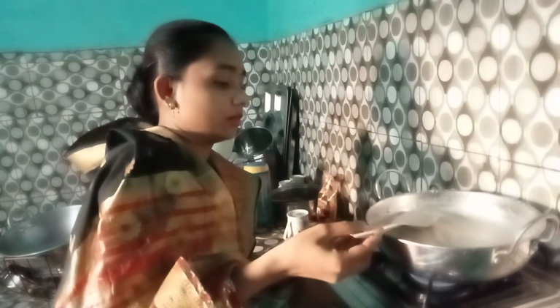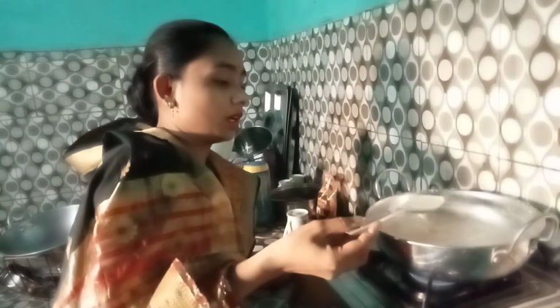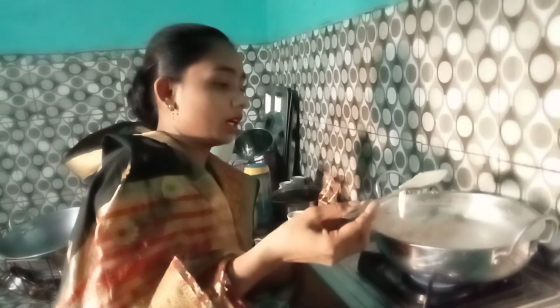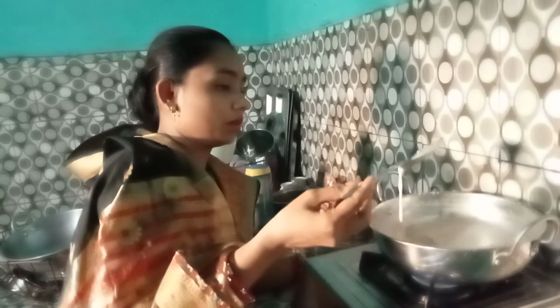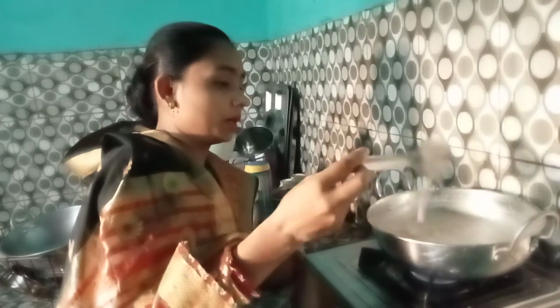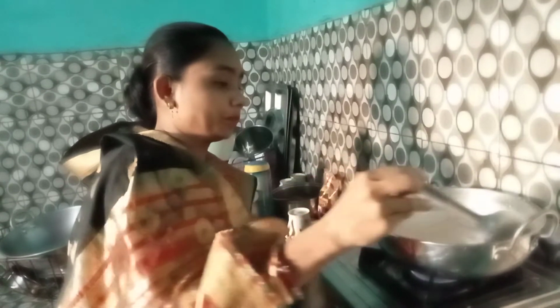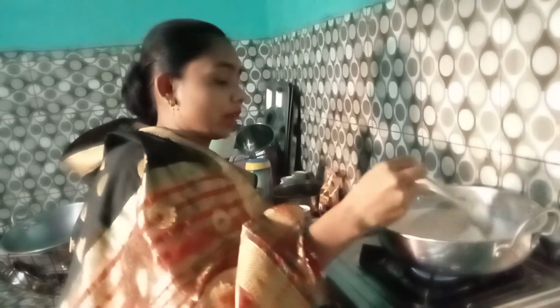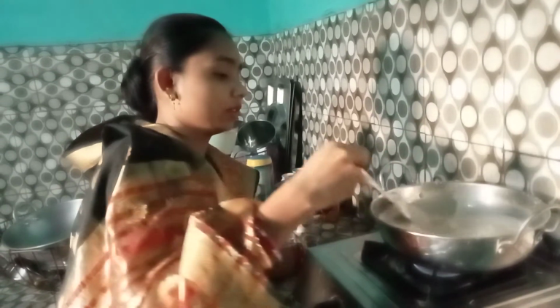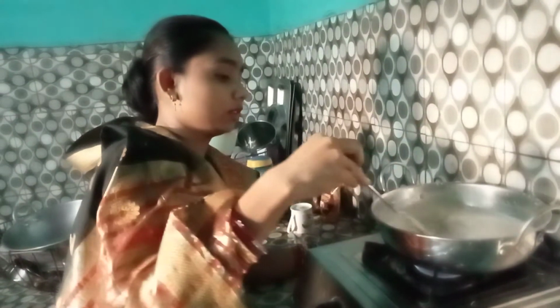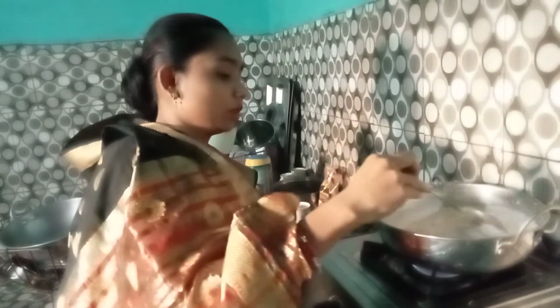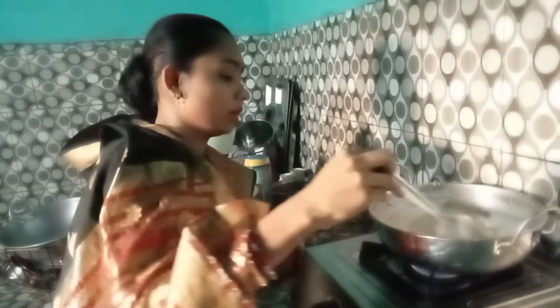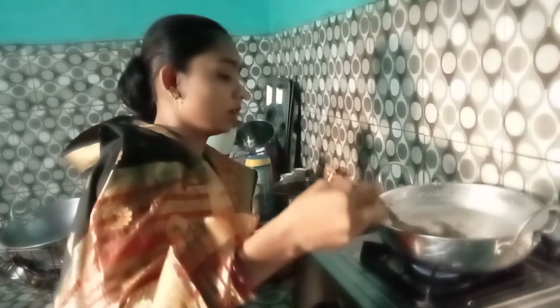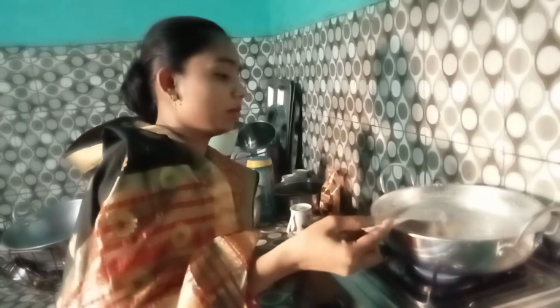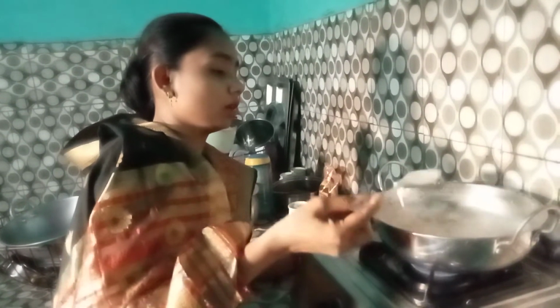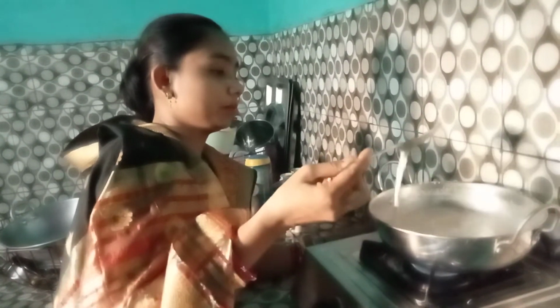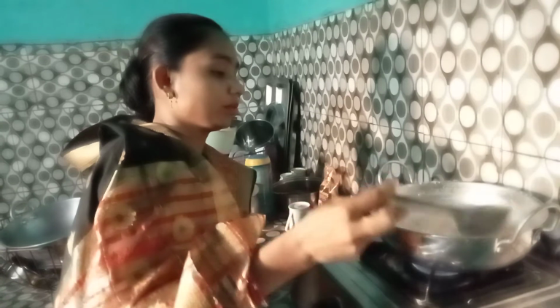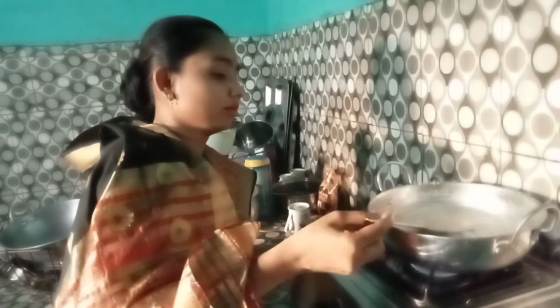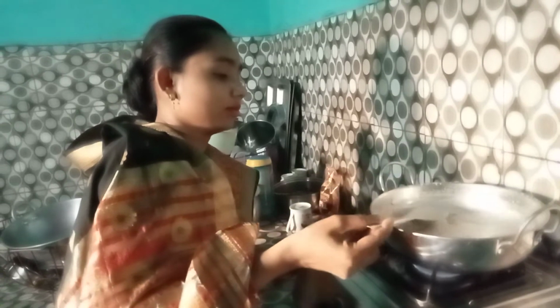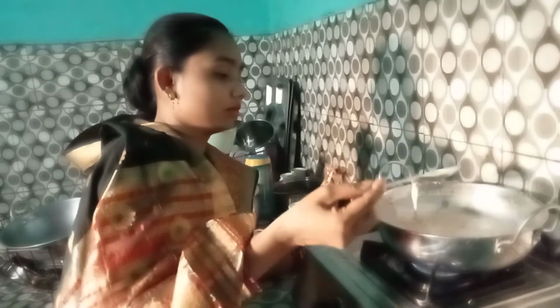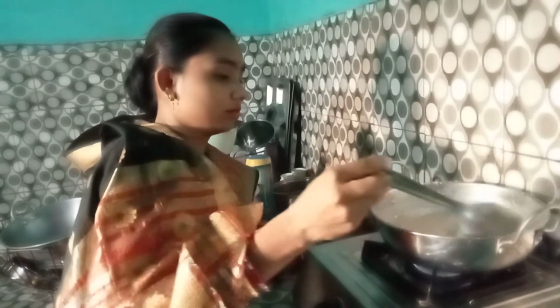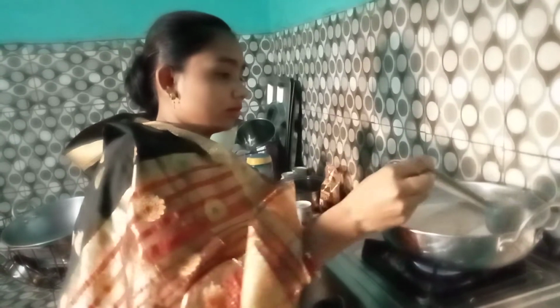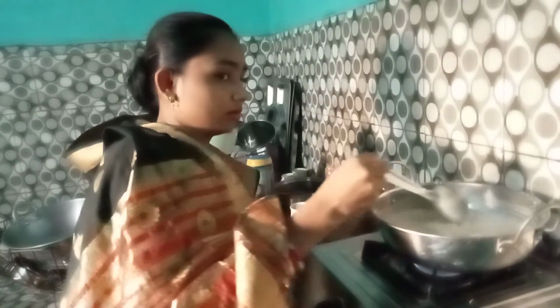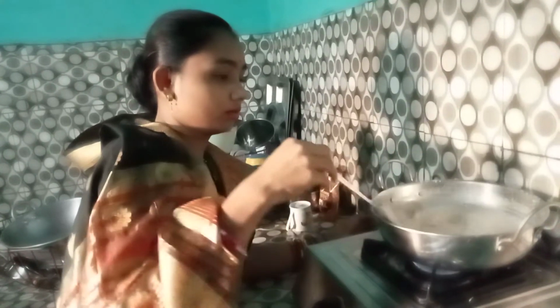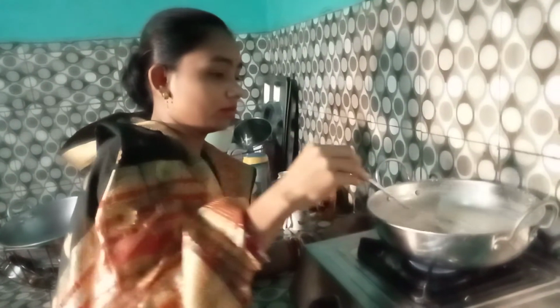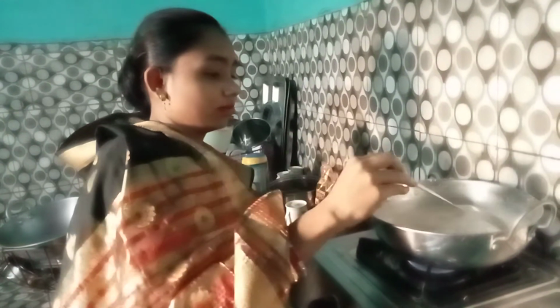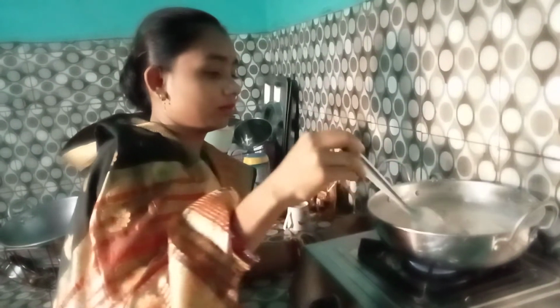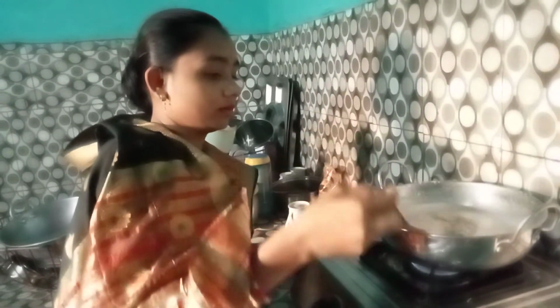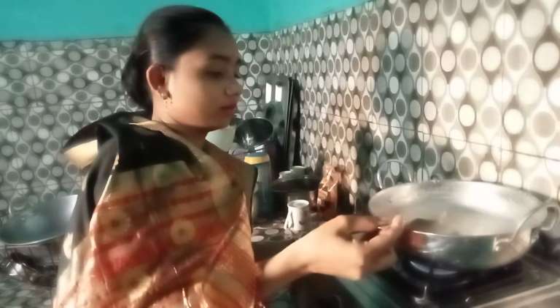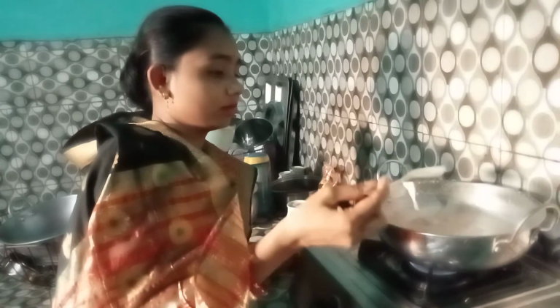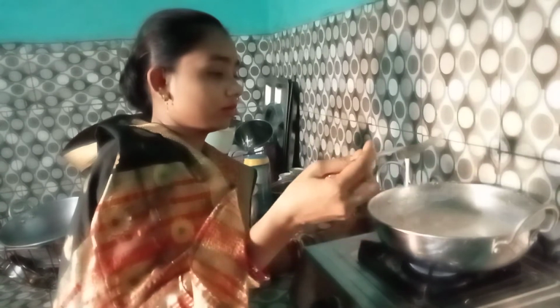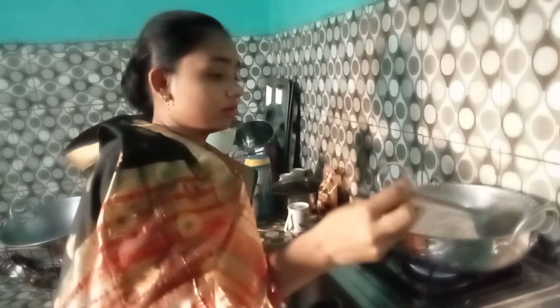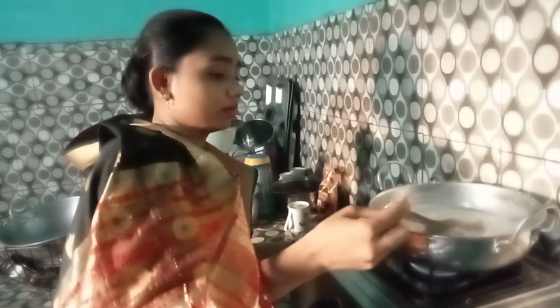I will try to make the fried bread for a while. I will cook the fried bread.